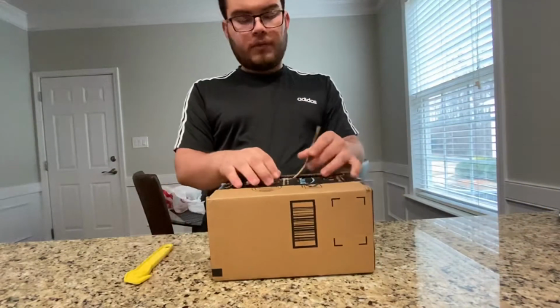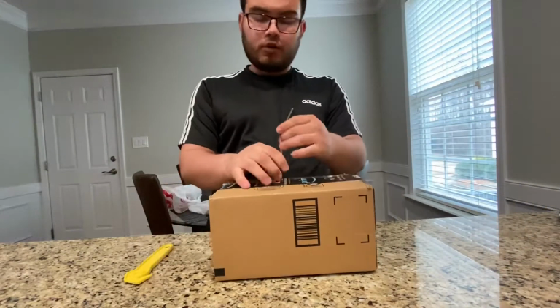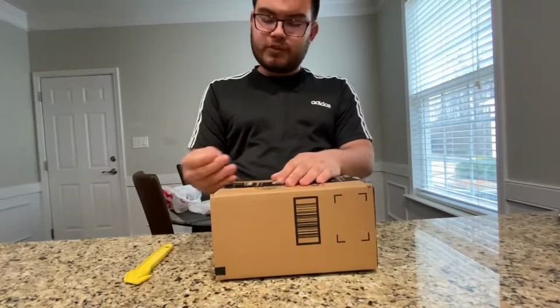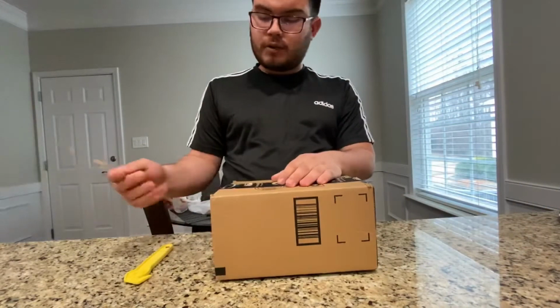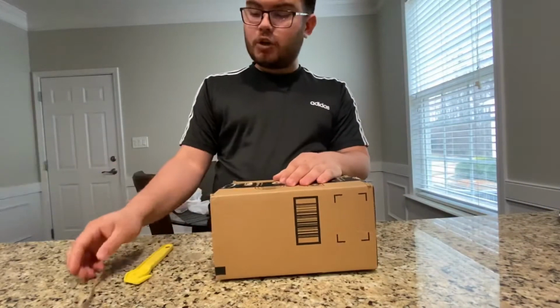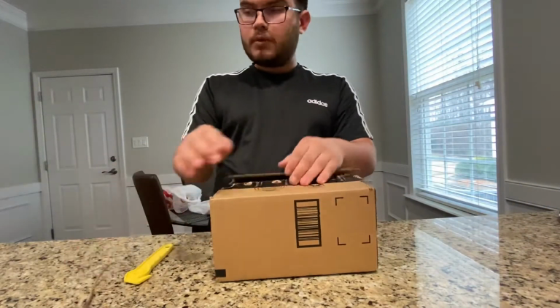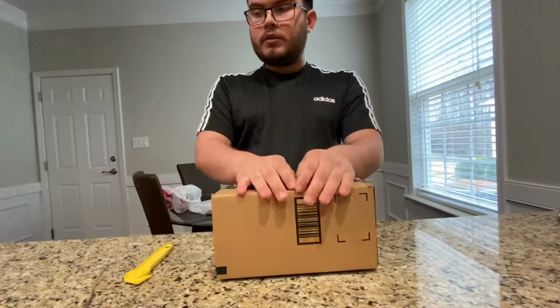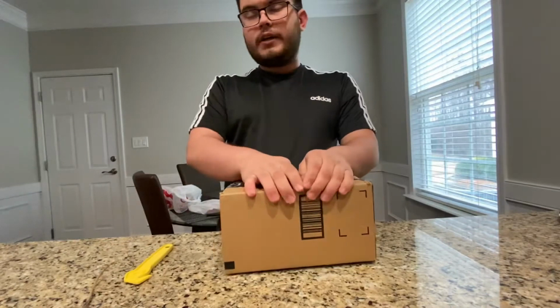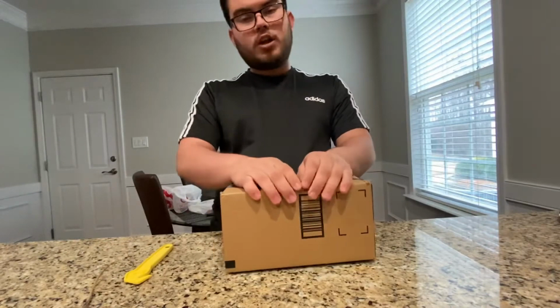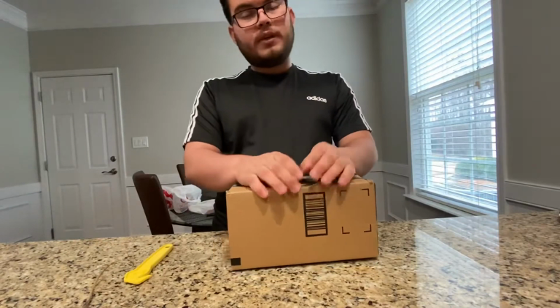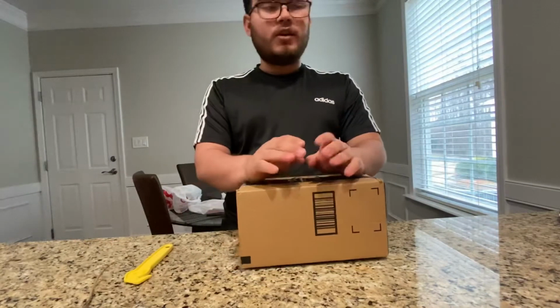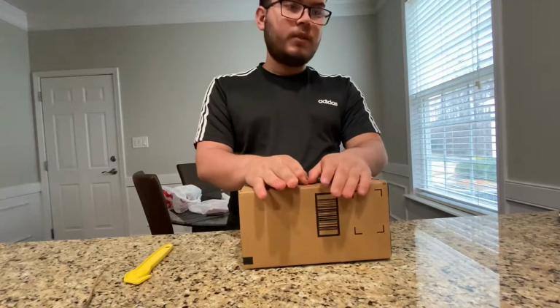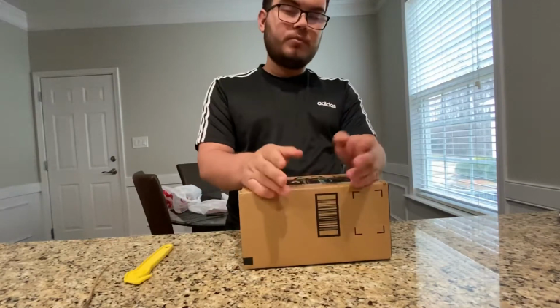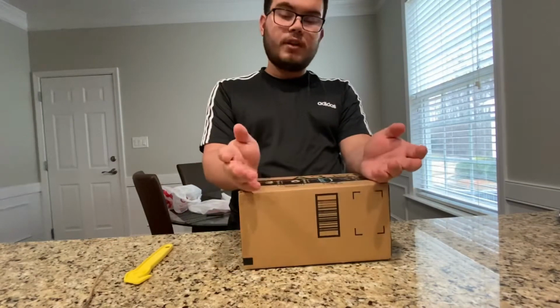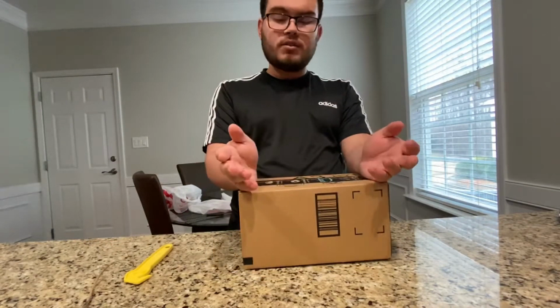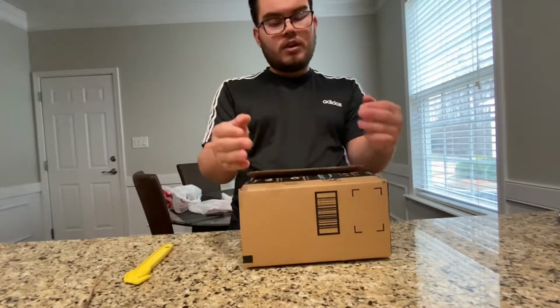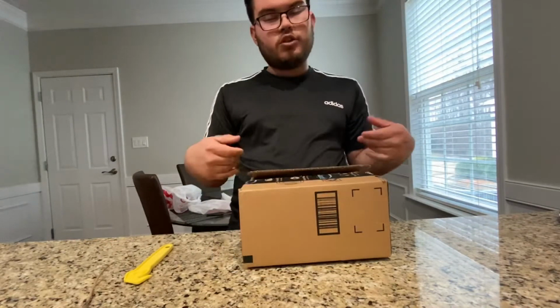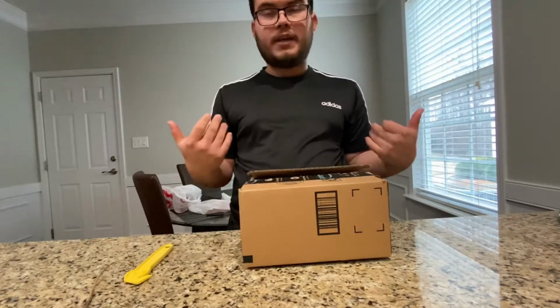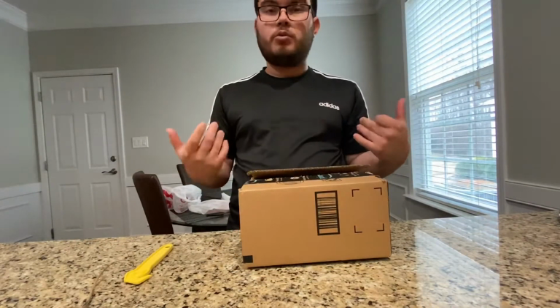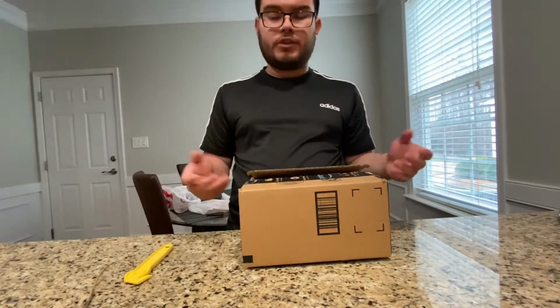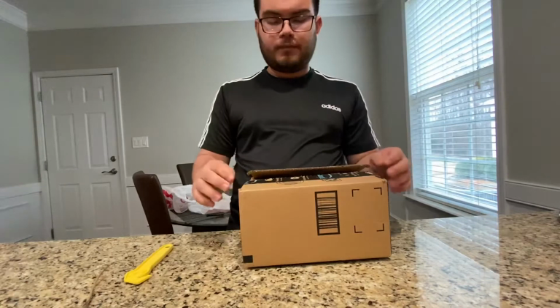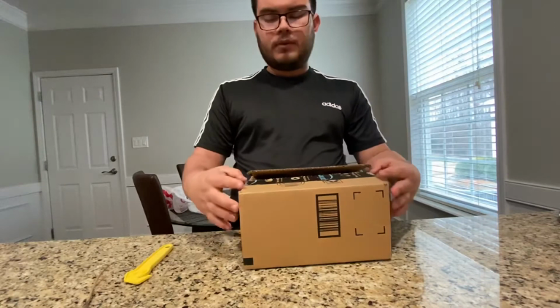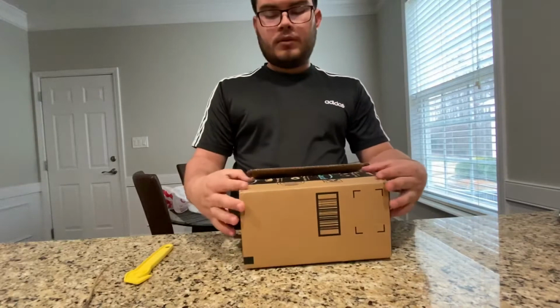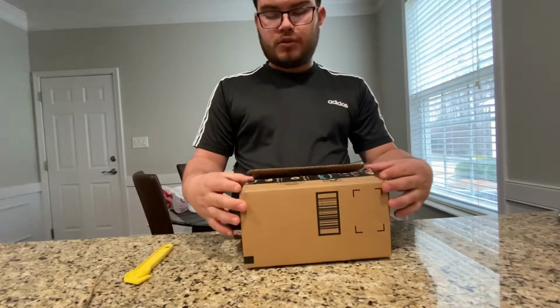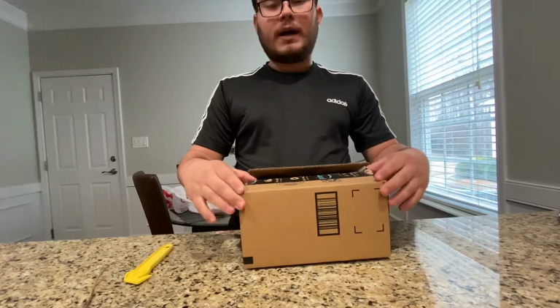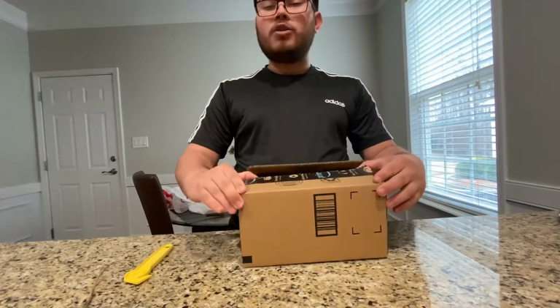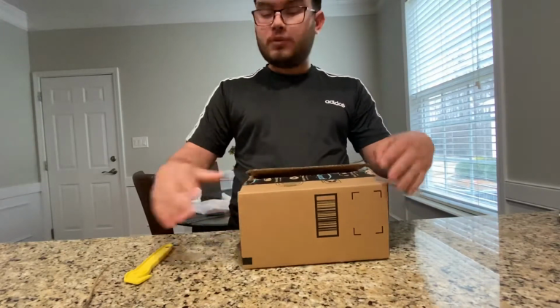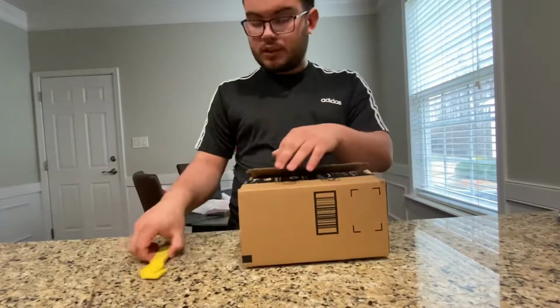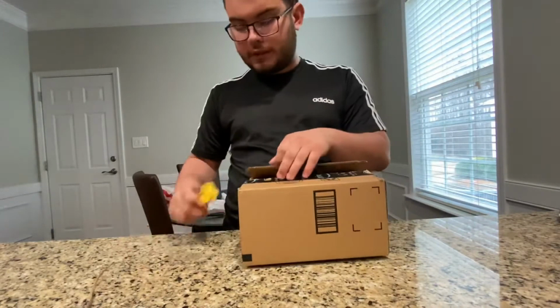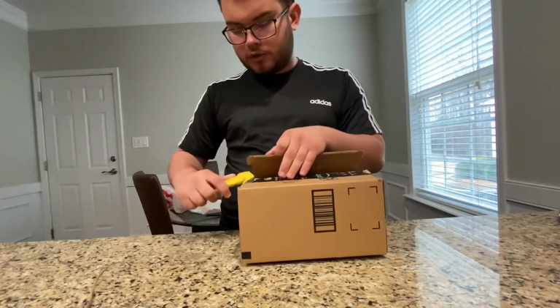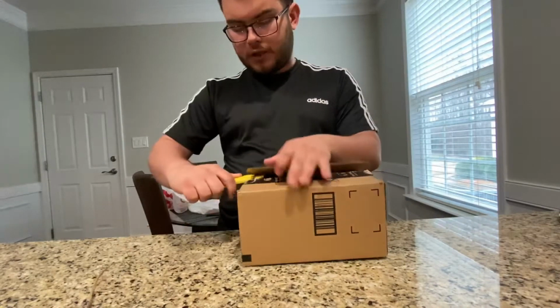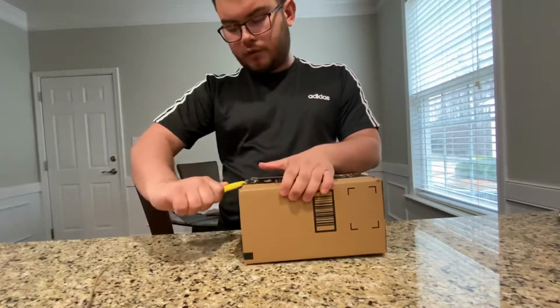Before I open this, I really hope that the pop is not damaged because there's no packing support material. I don't know which one got delivered — I ordered quite a few of them.